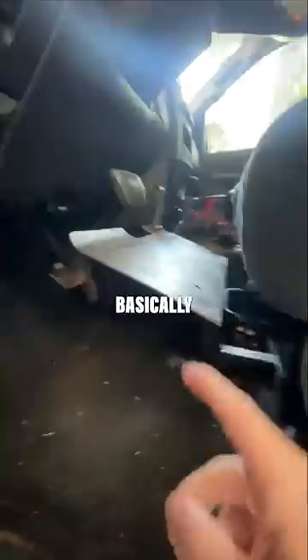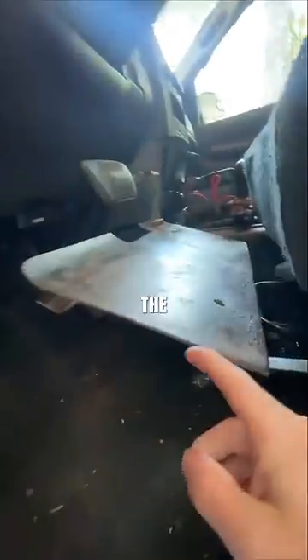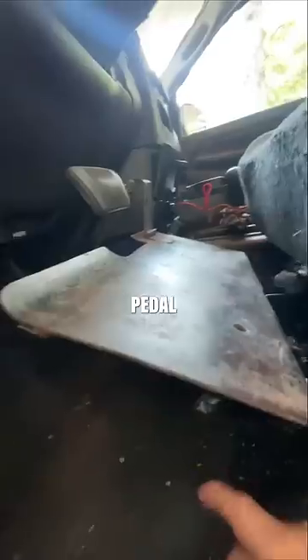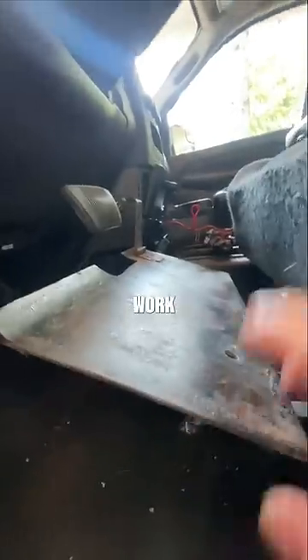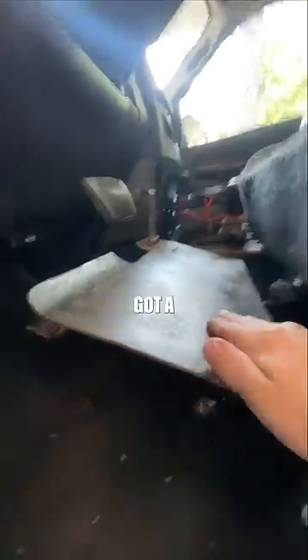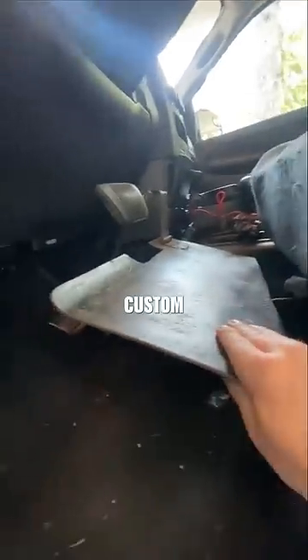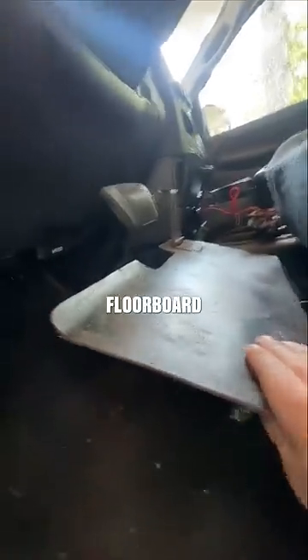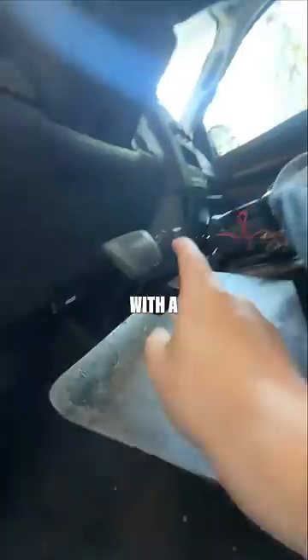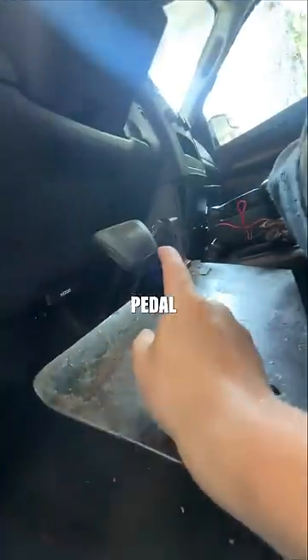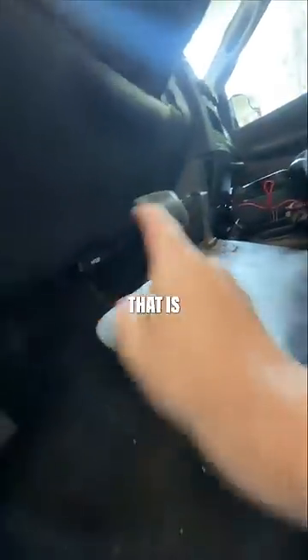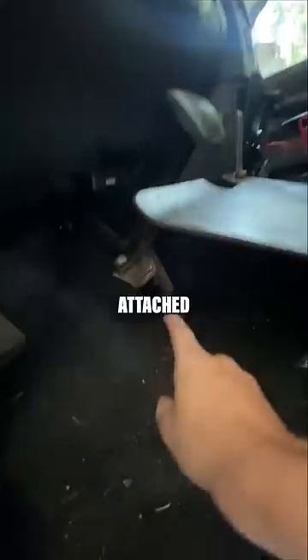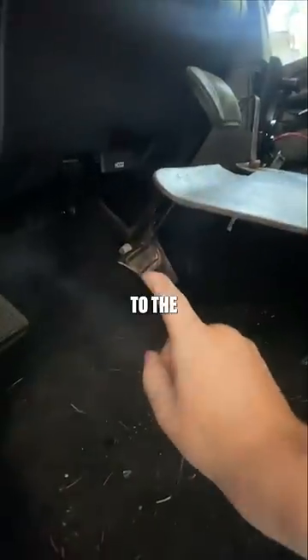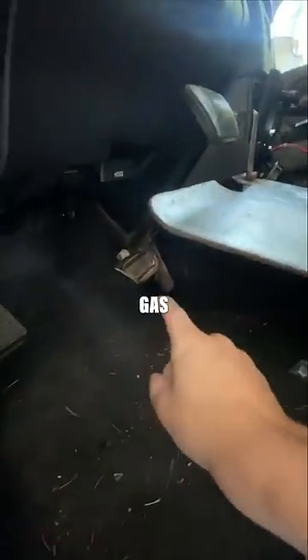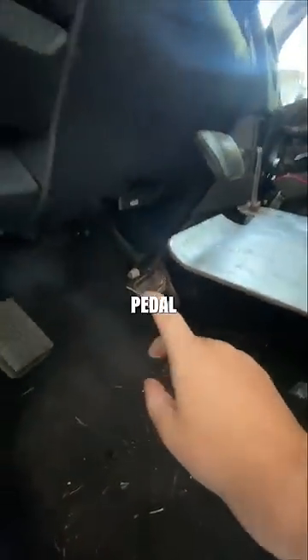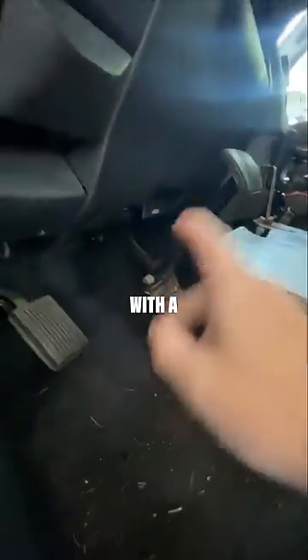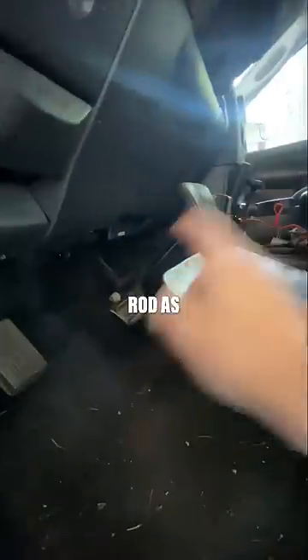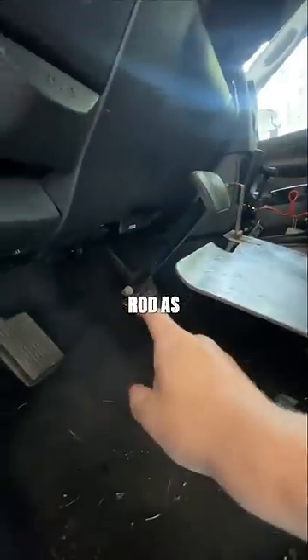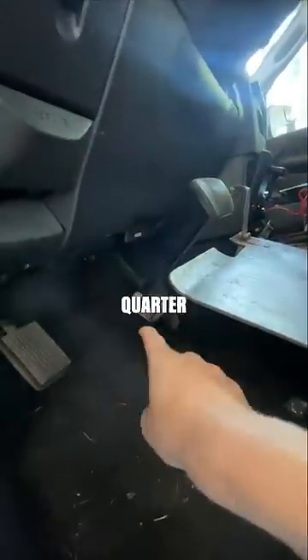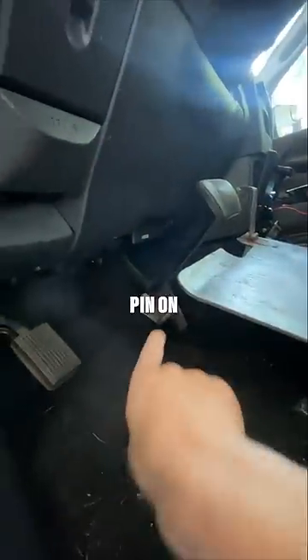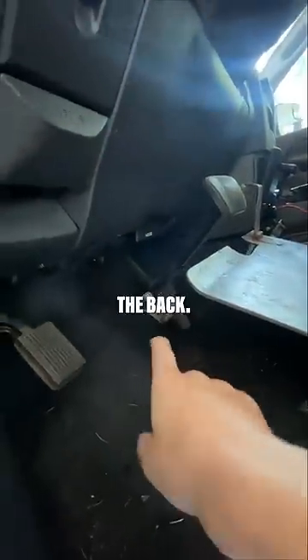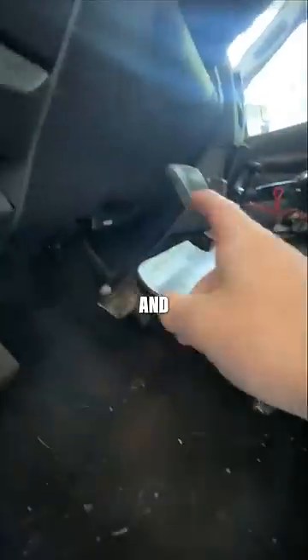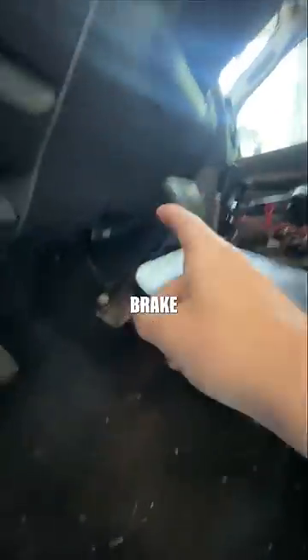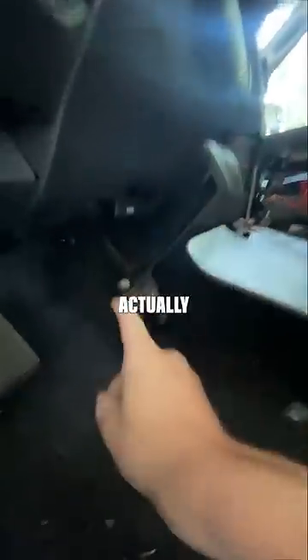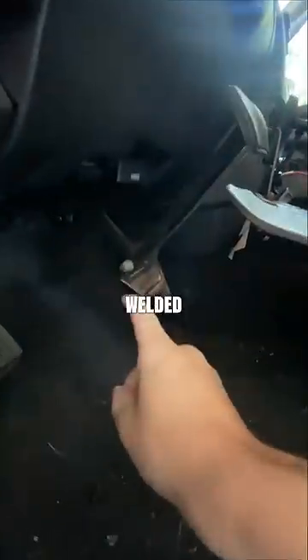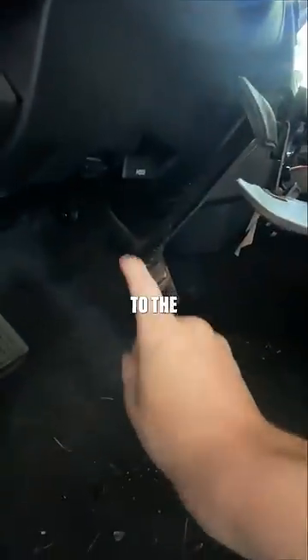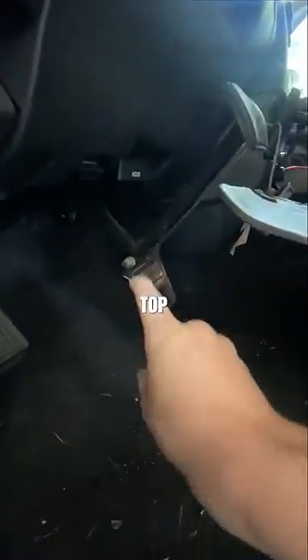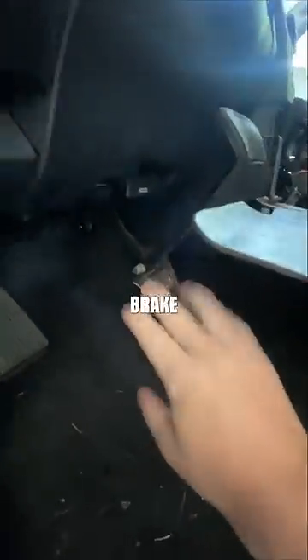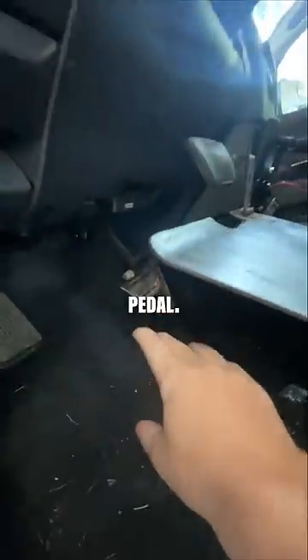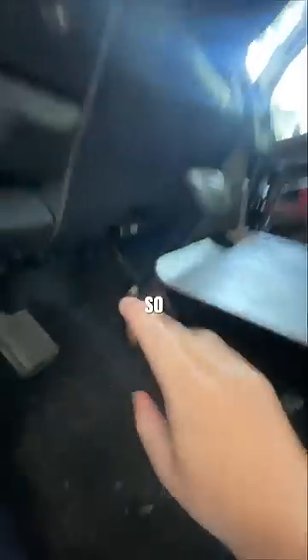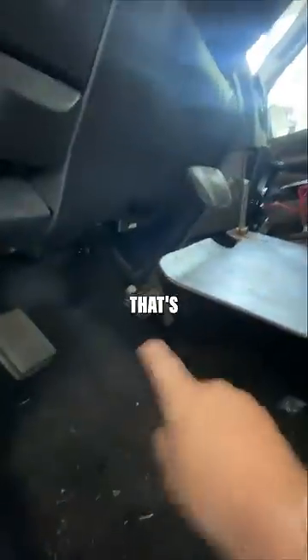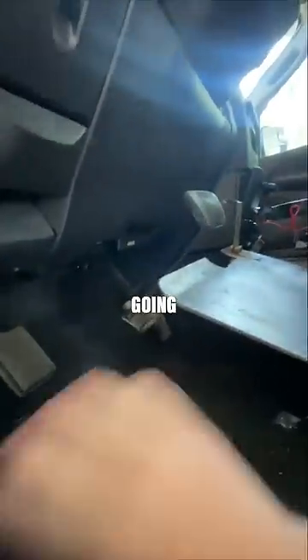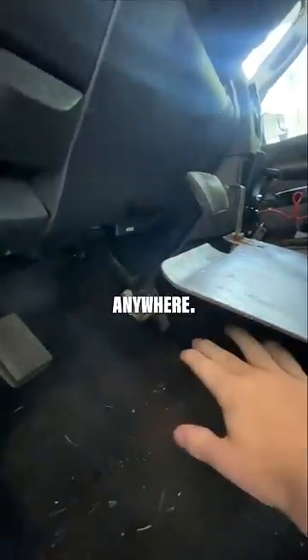Basically, how the pedal extensions work is I've got a custom floorboard with a pedal that is attached to the bottom gas pedal with a rod as well as a quarter pin on the back, and the brake is actually welded right to the top of the brake pedal, so that's not going anywhere.